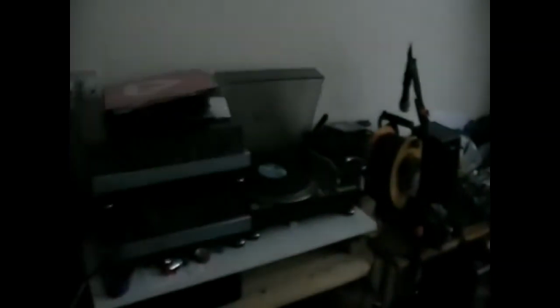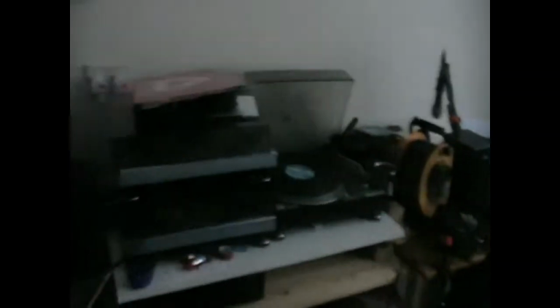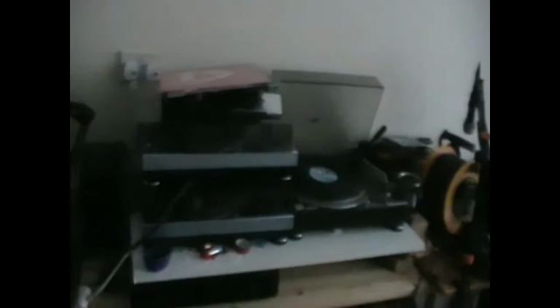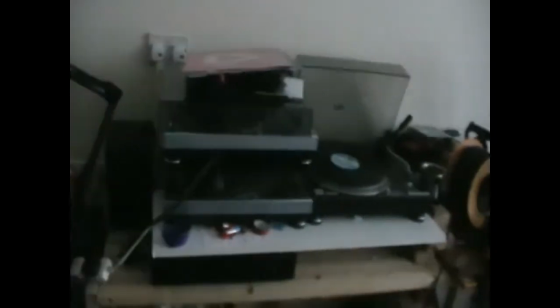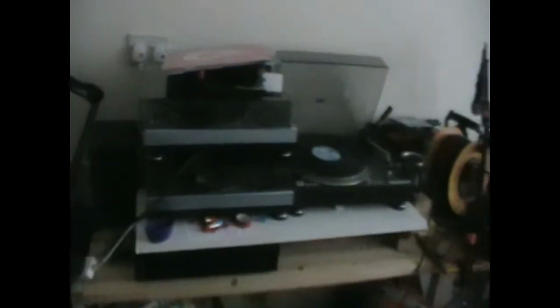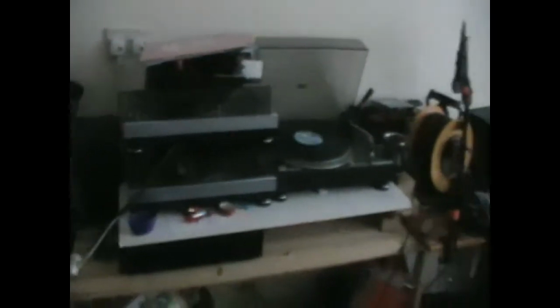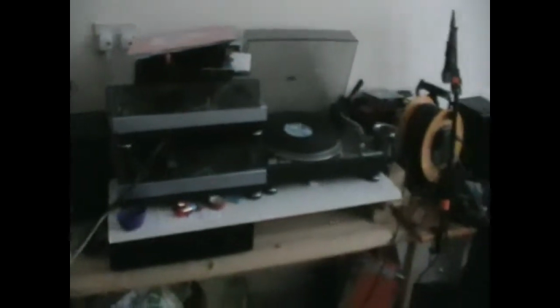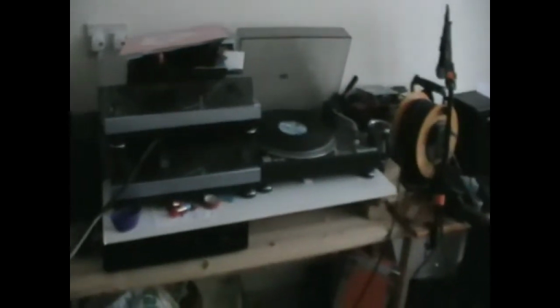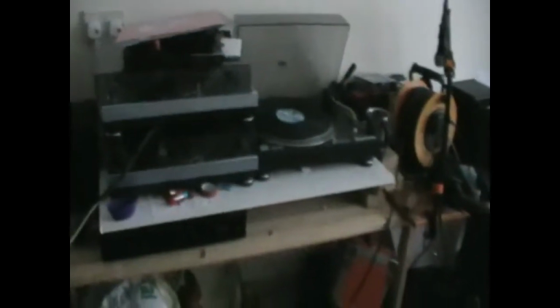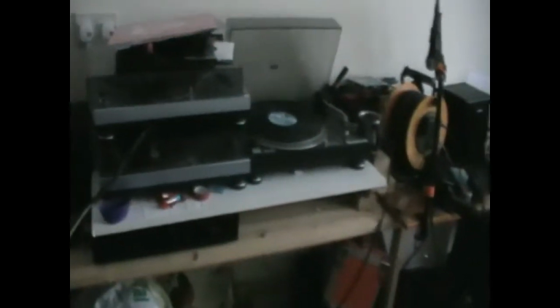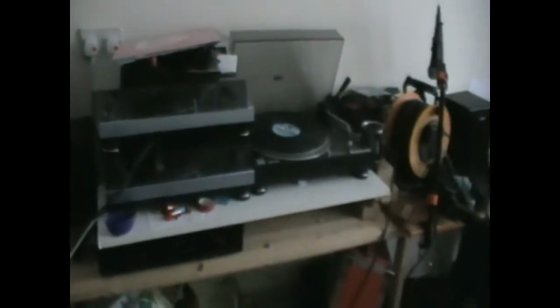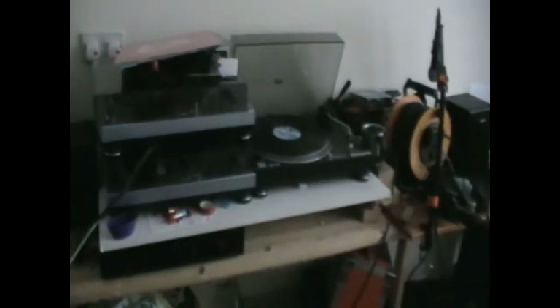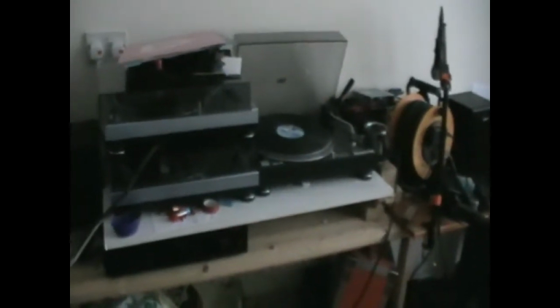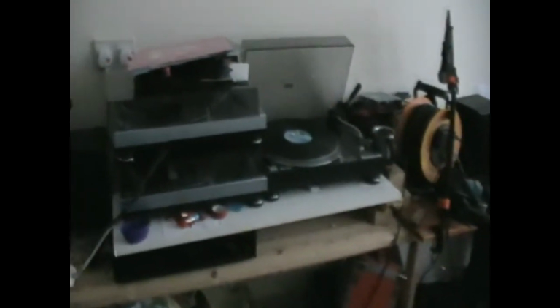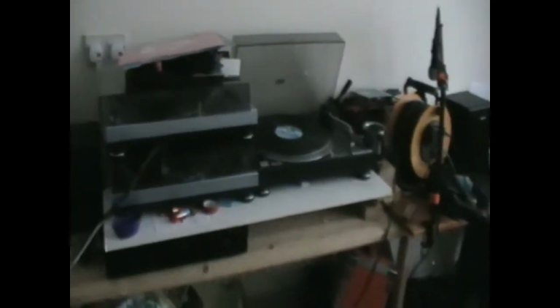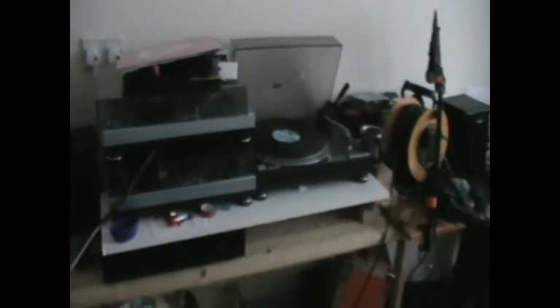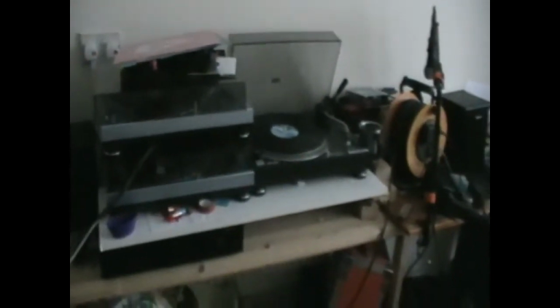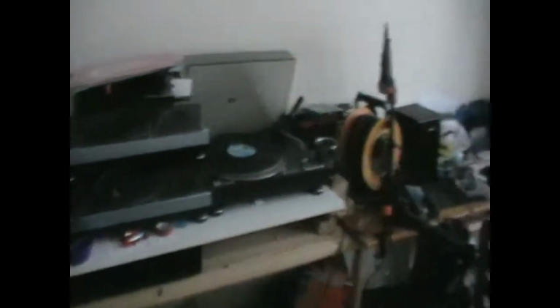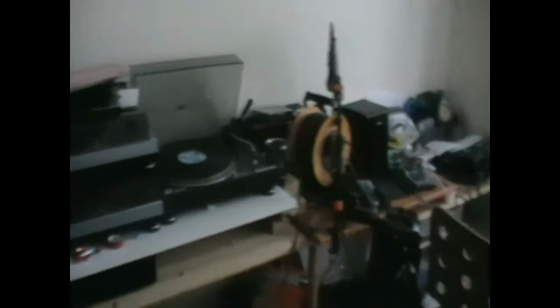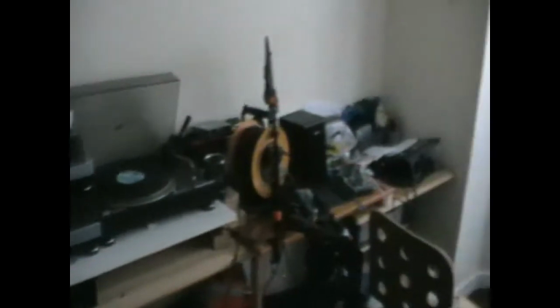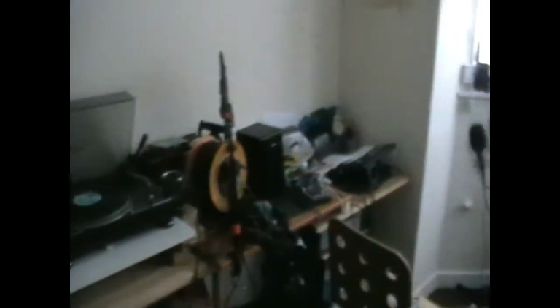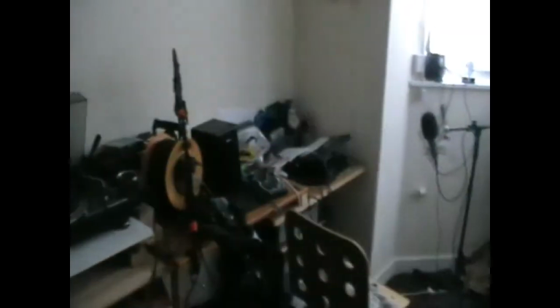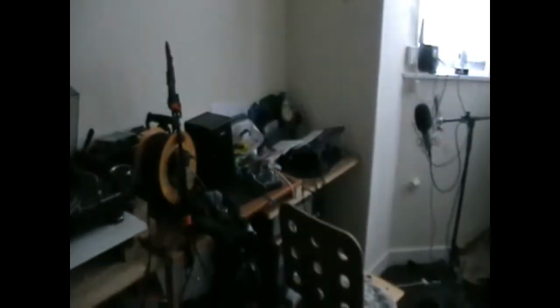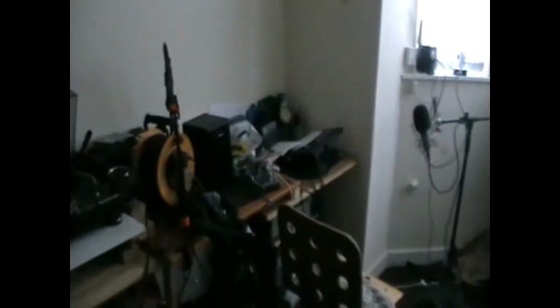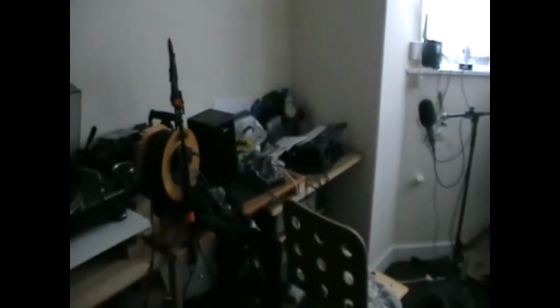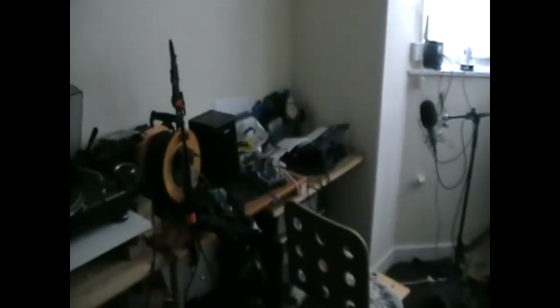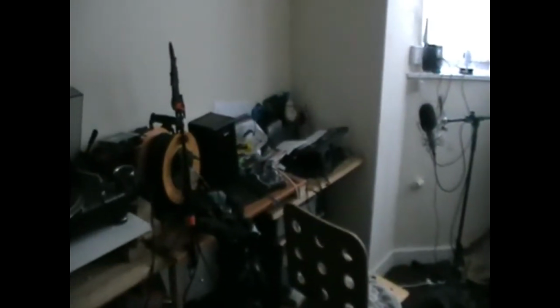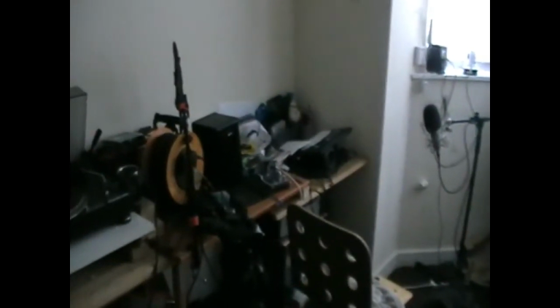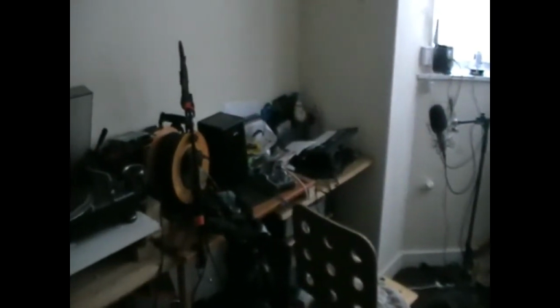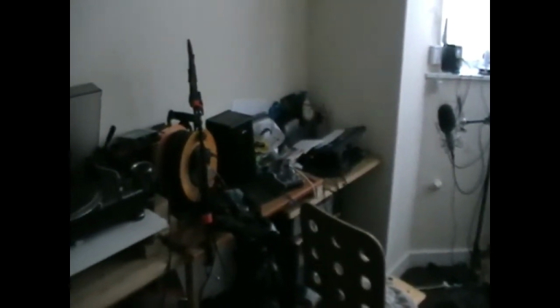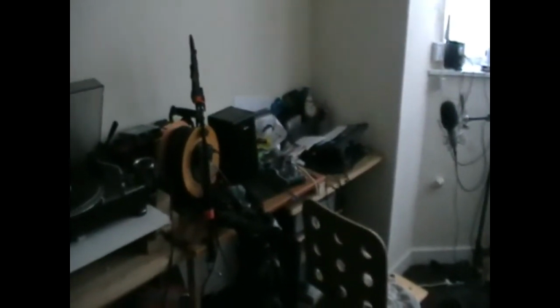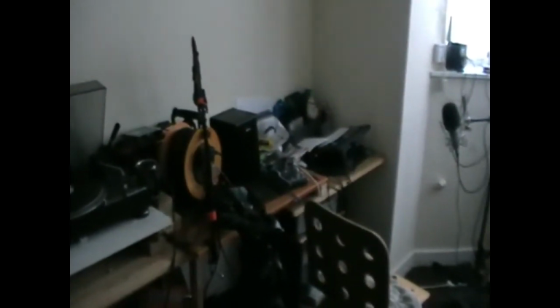This is basically the studio as it stands now. Job number one, I think, is to put the camera down and tidy it all up. Get some semblance of order here.